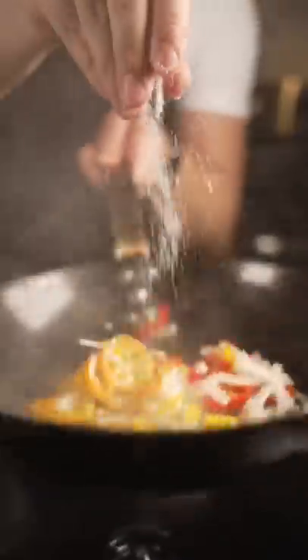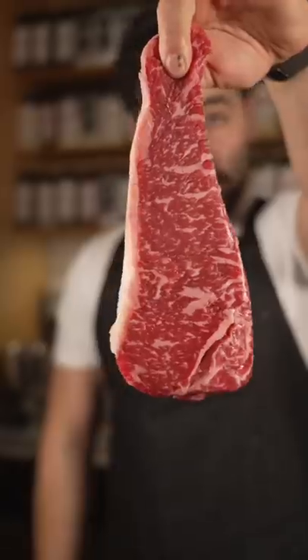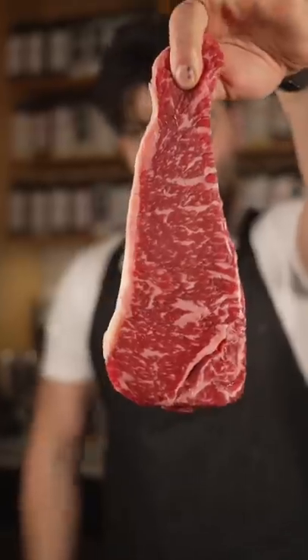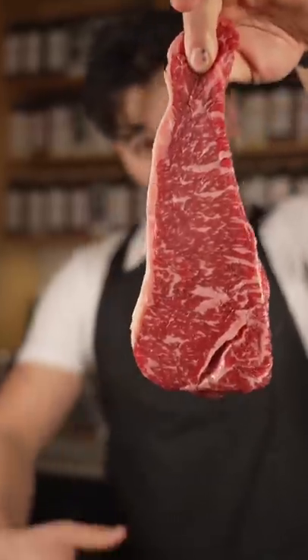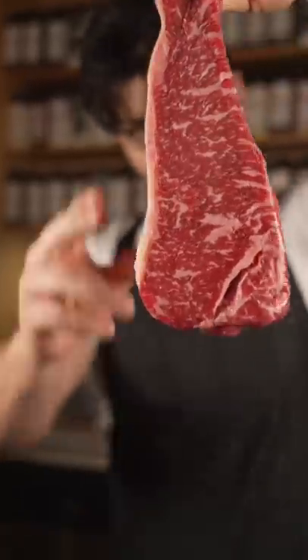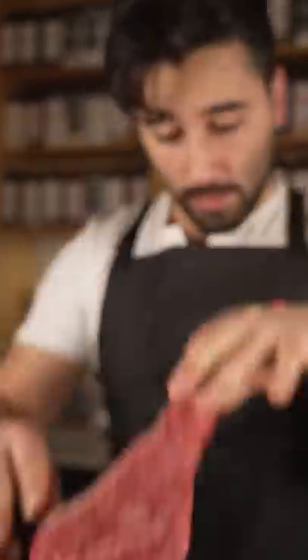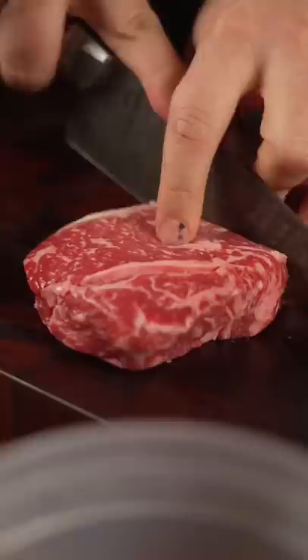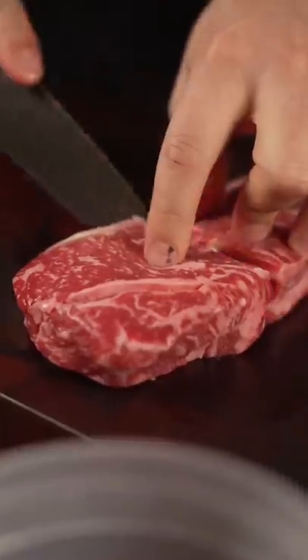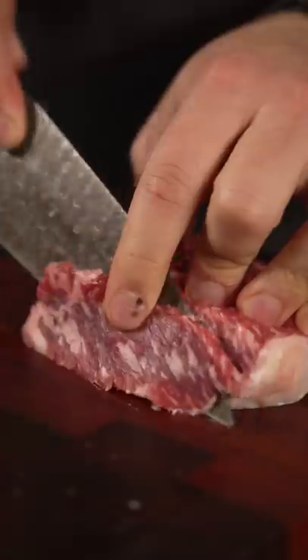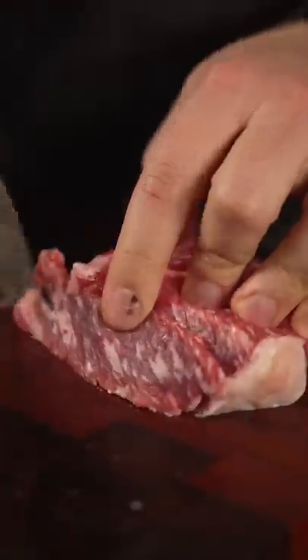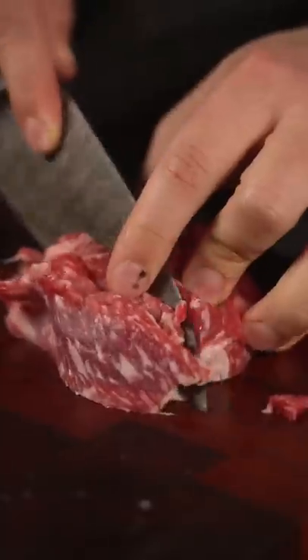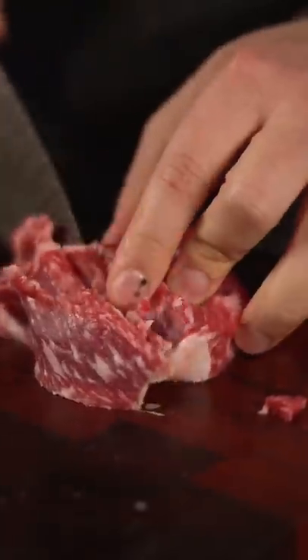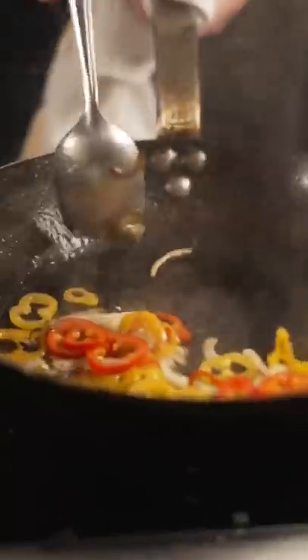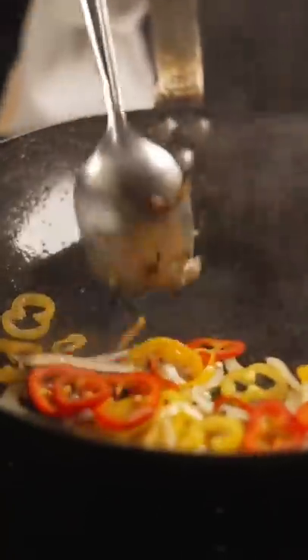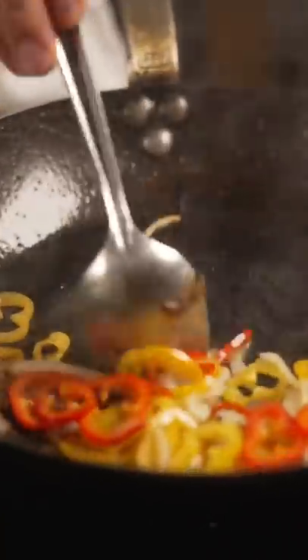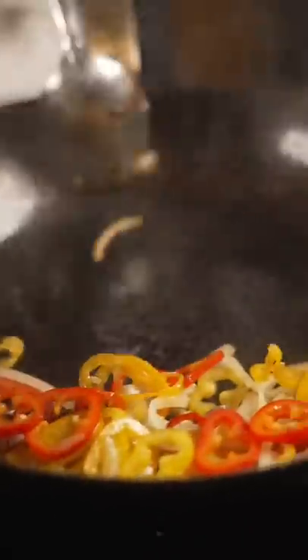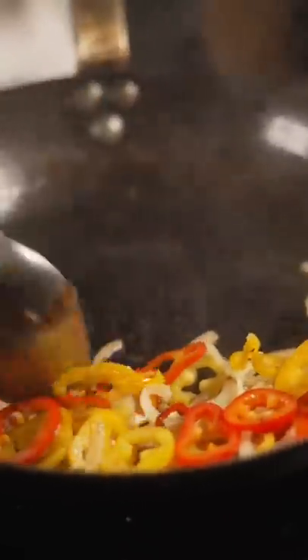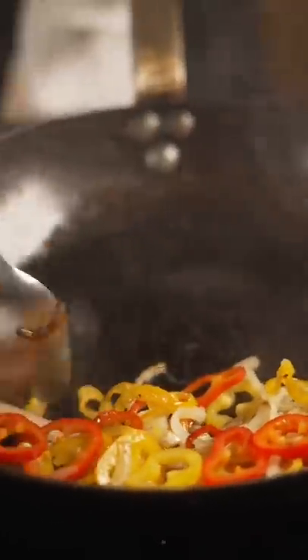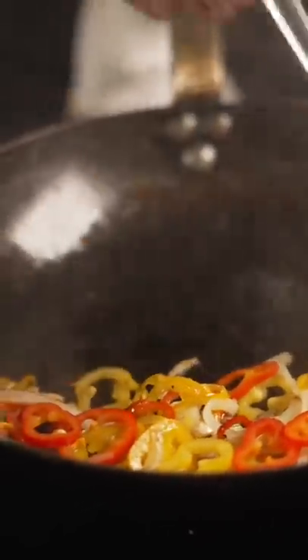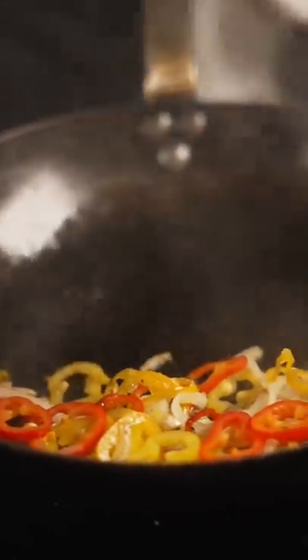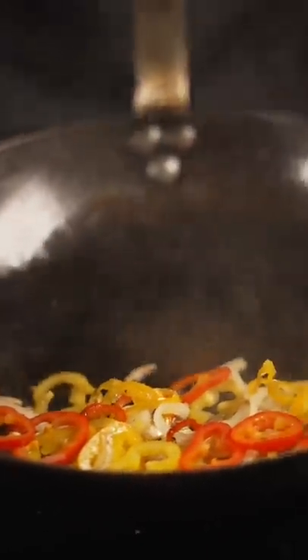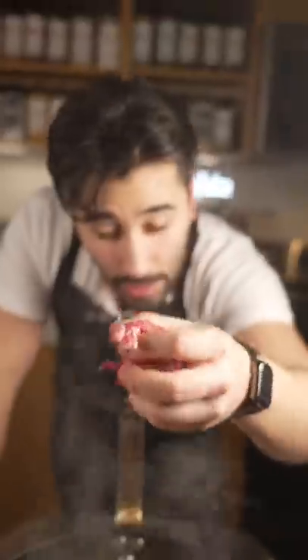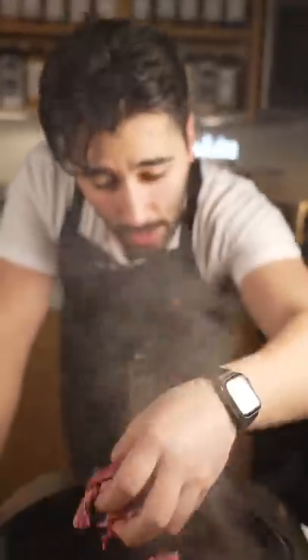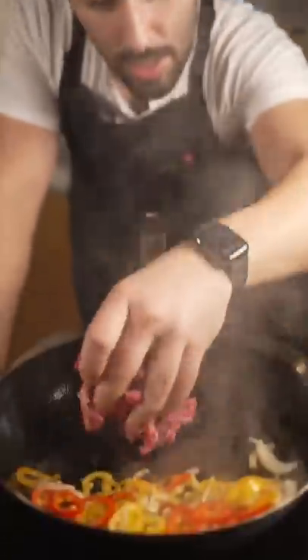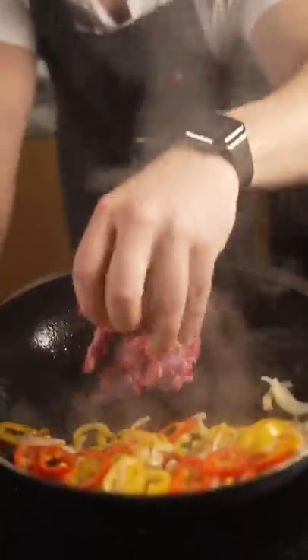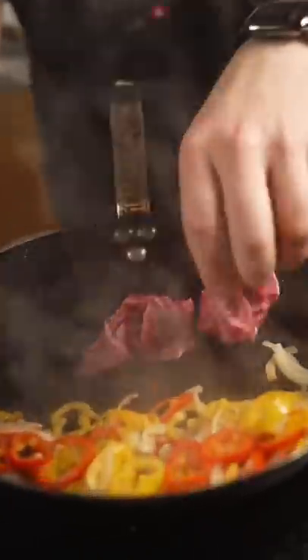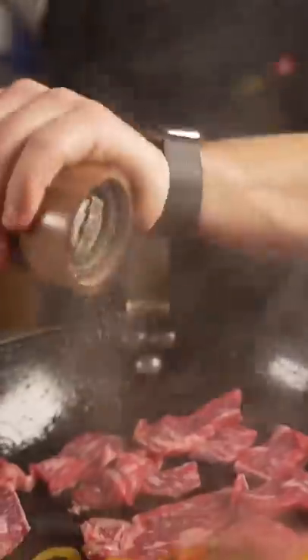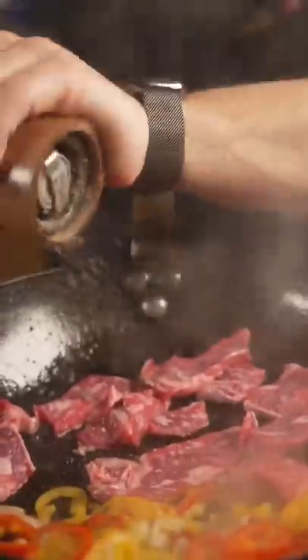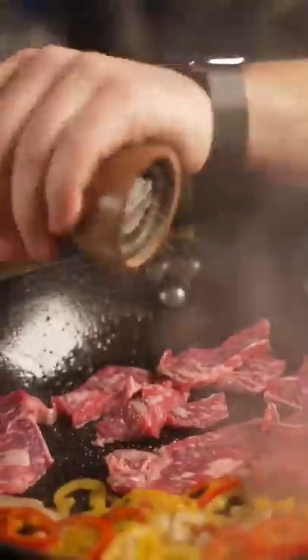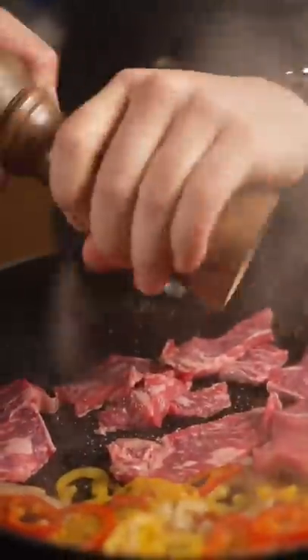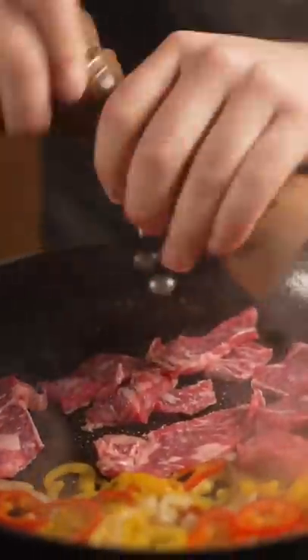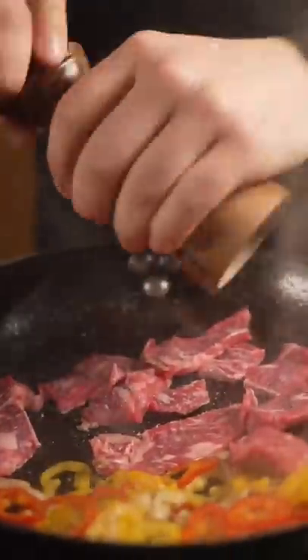New York strip. Then I will just push my peppers to the side and then toss in your meat. Season that generously with some pepper.